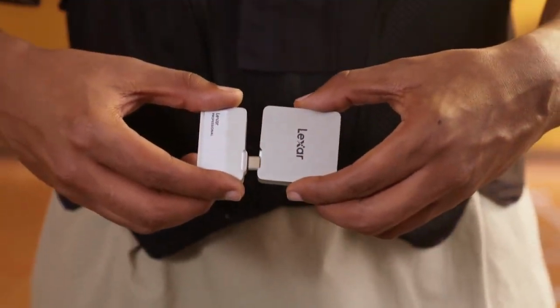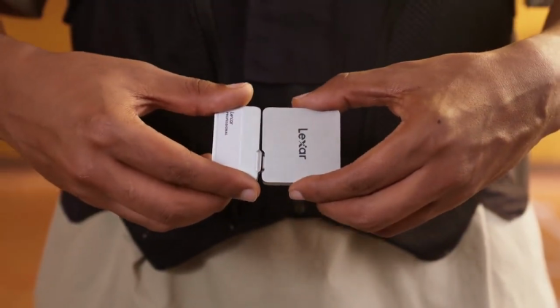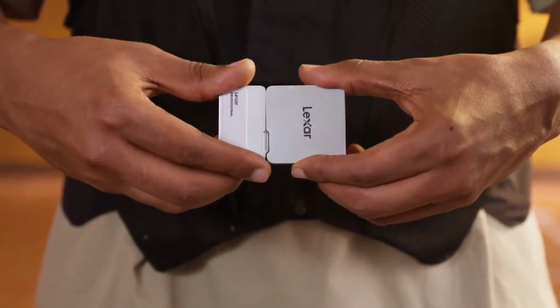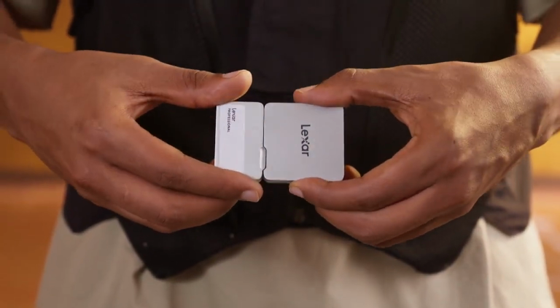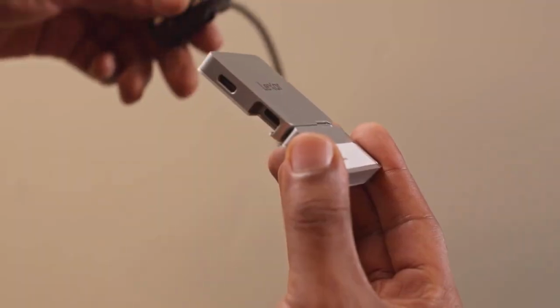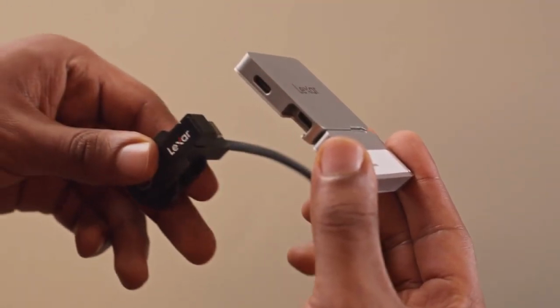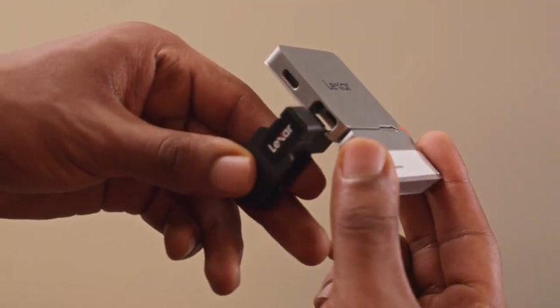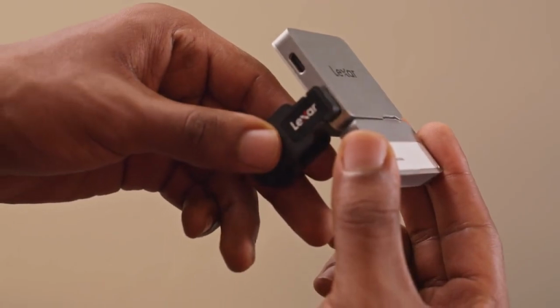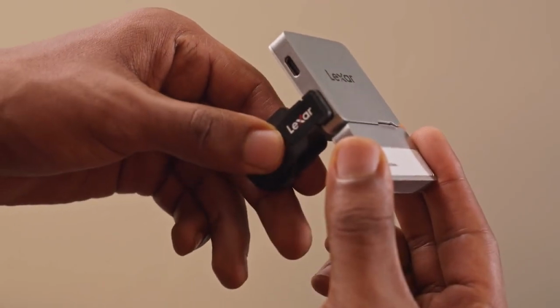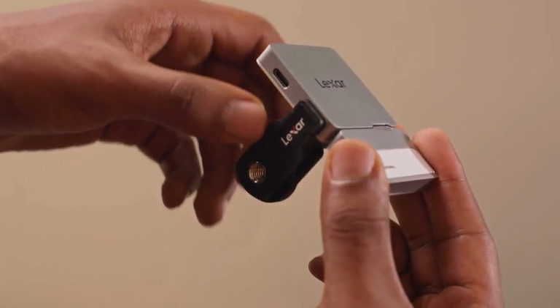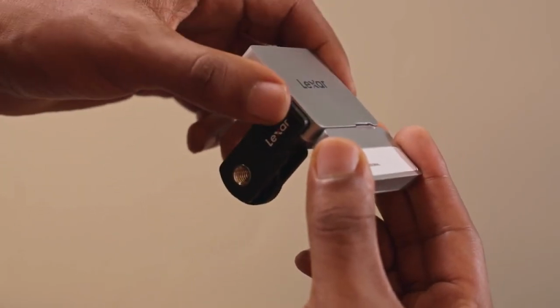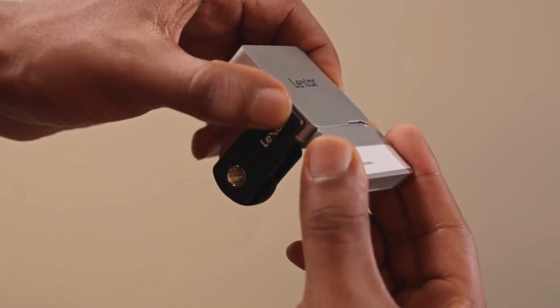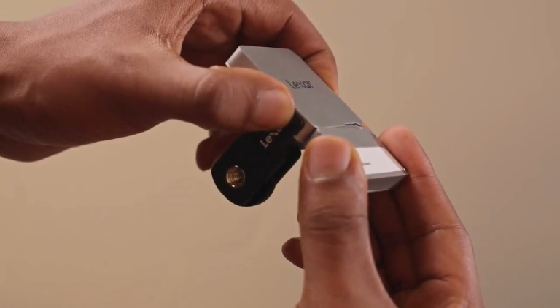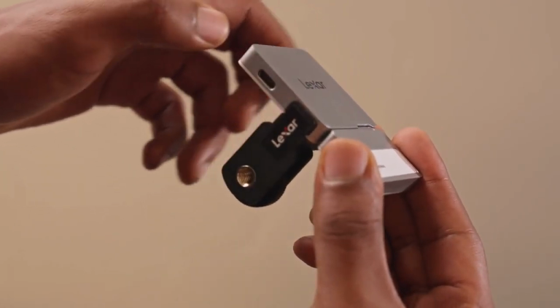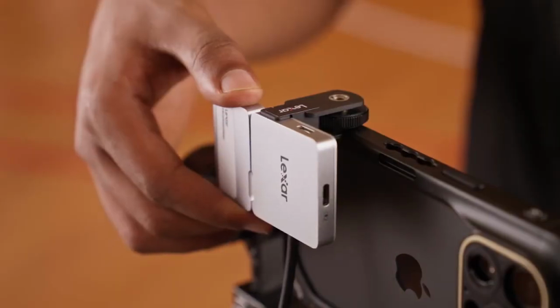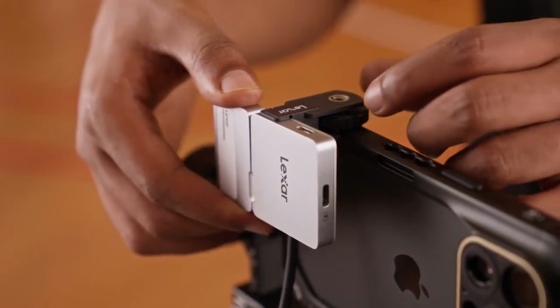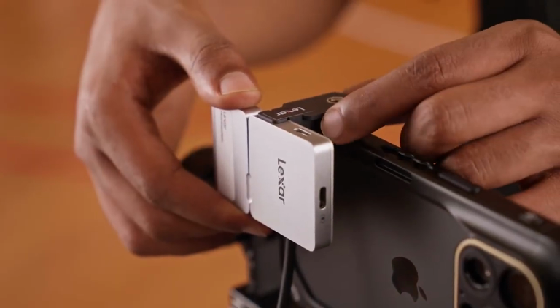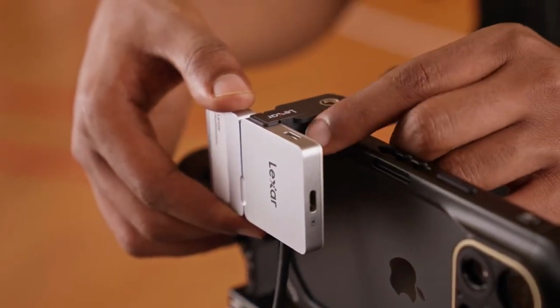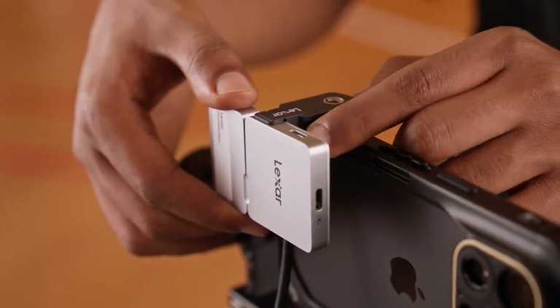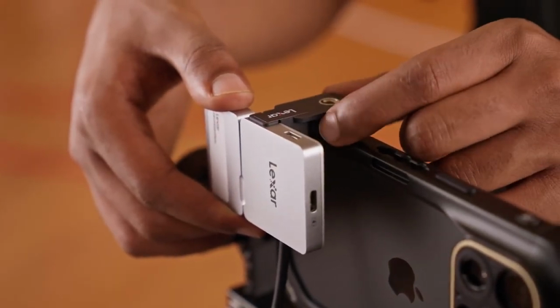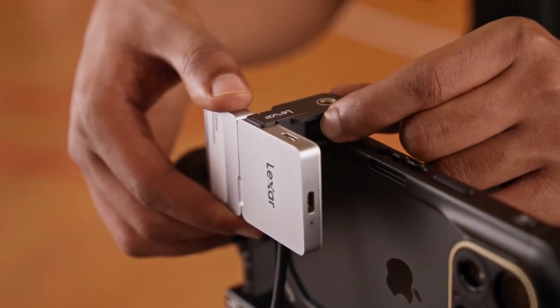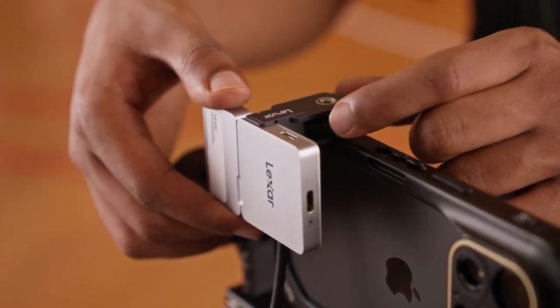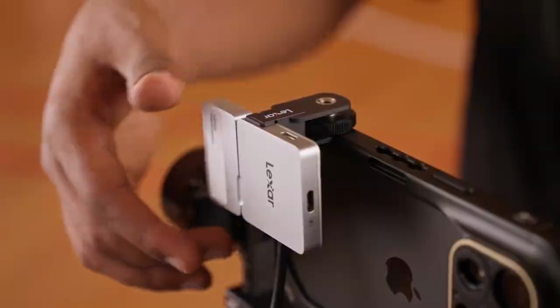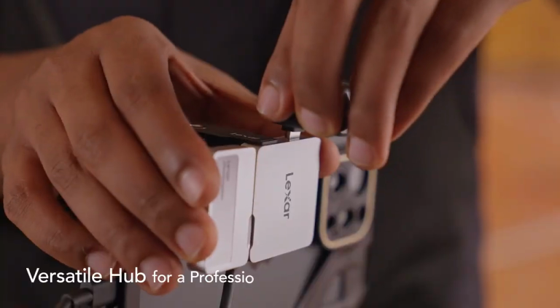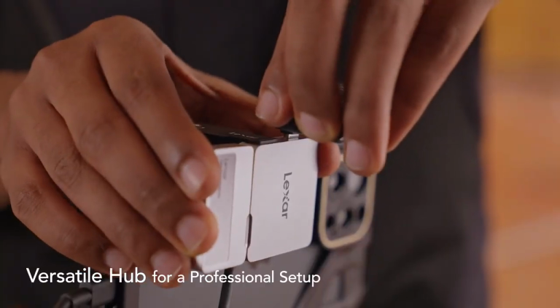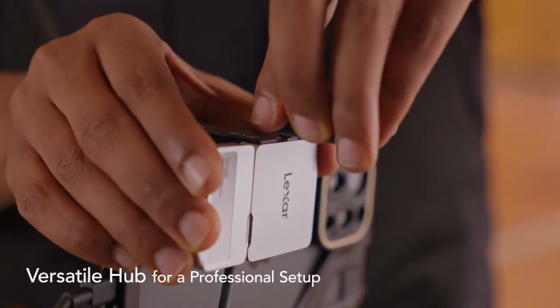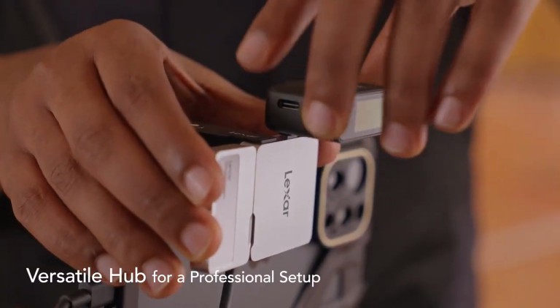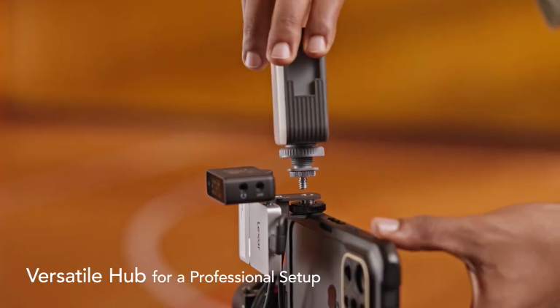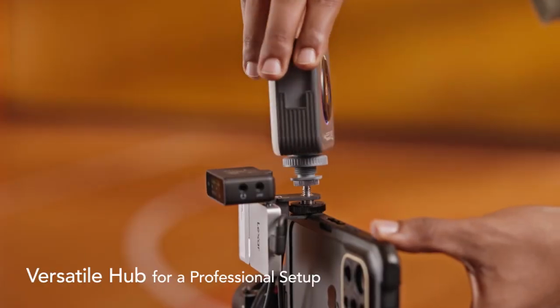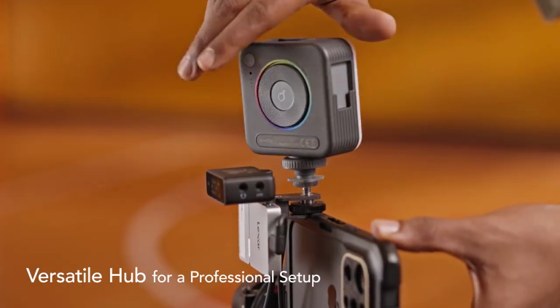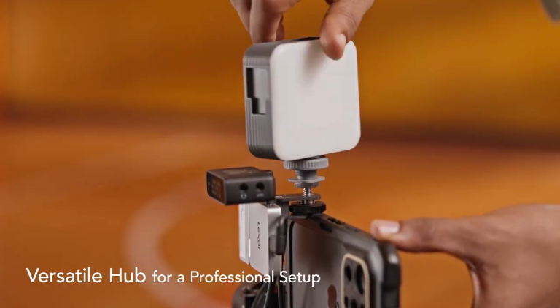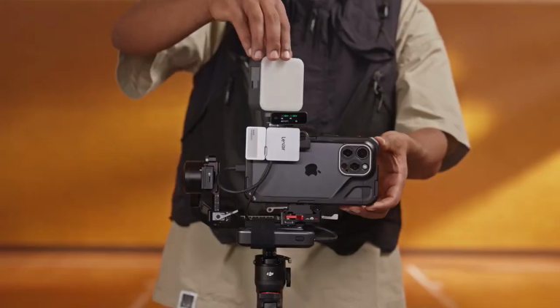Combining the functionality of a portable SSD with the Hub, it offers unparalleled flexibility. Pair it with various photography accessories to suit your needs.